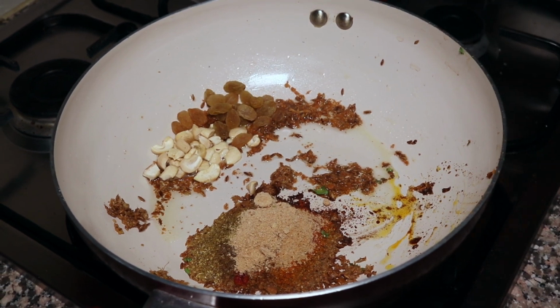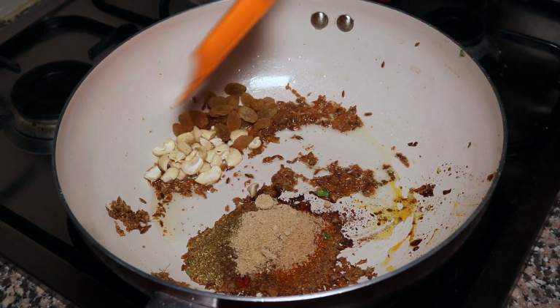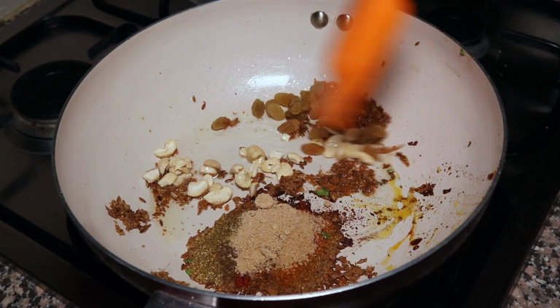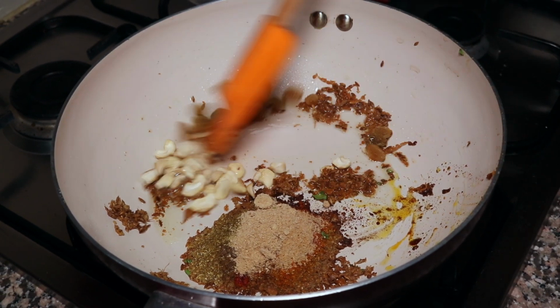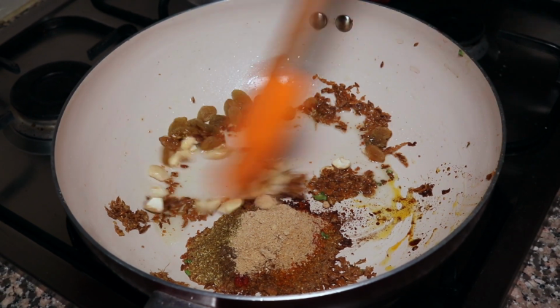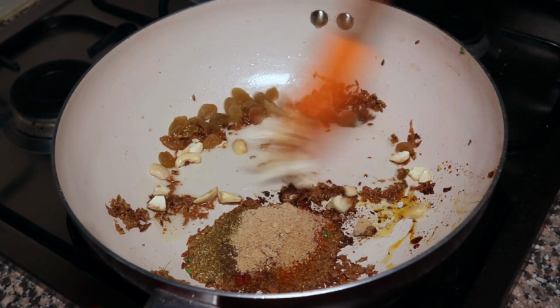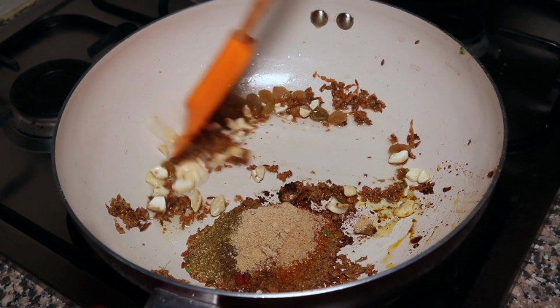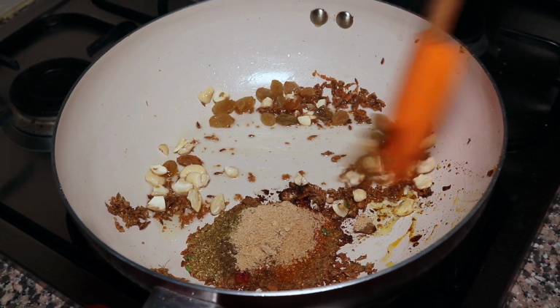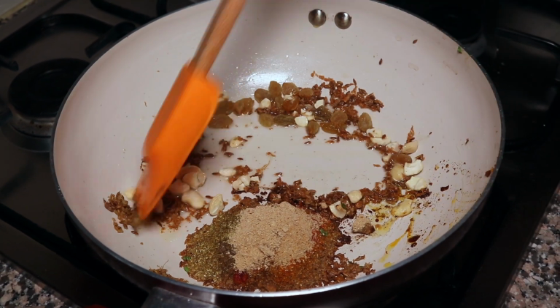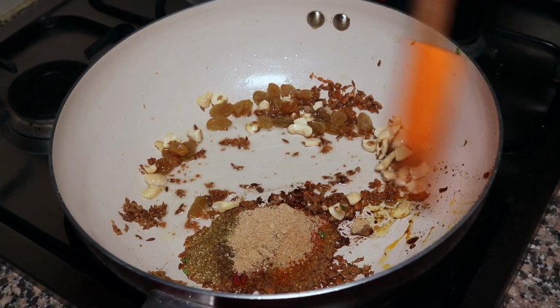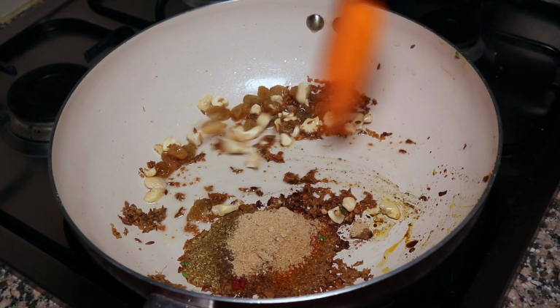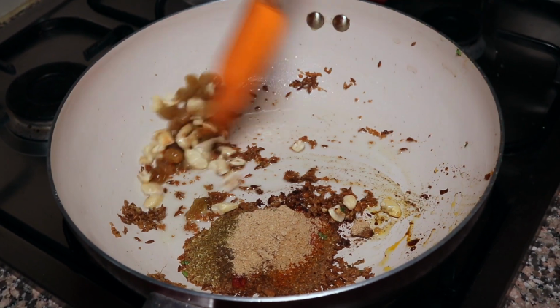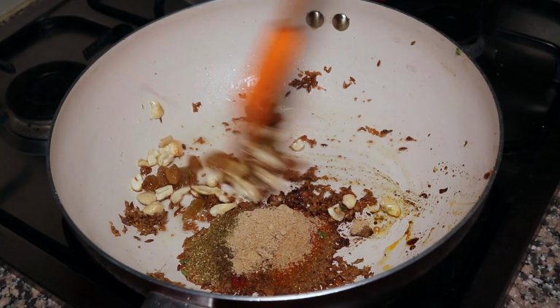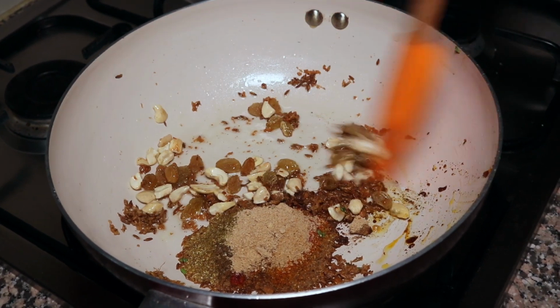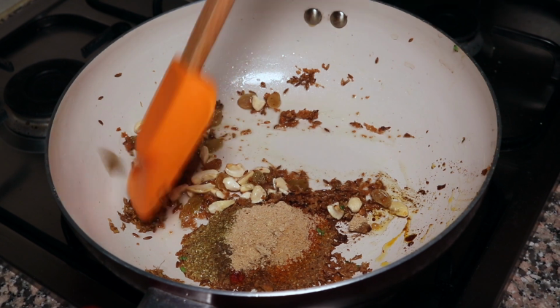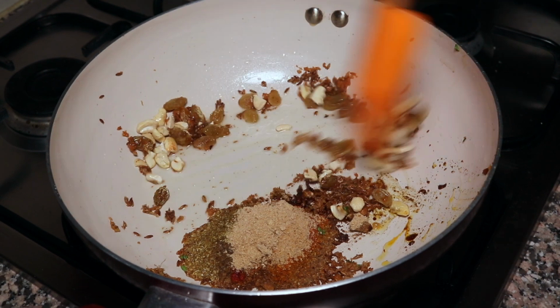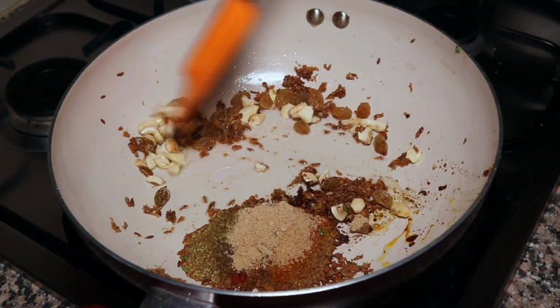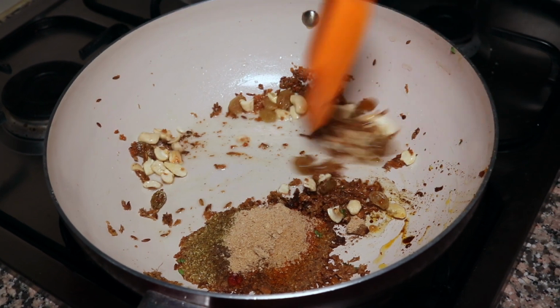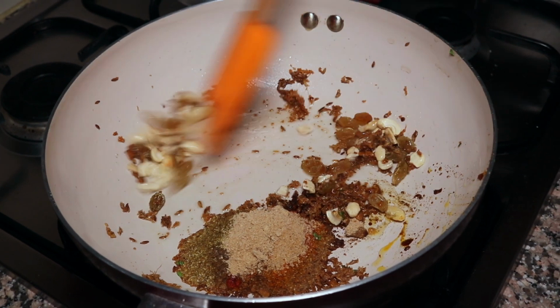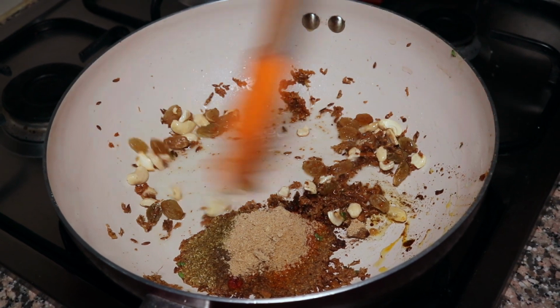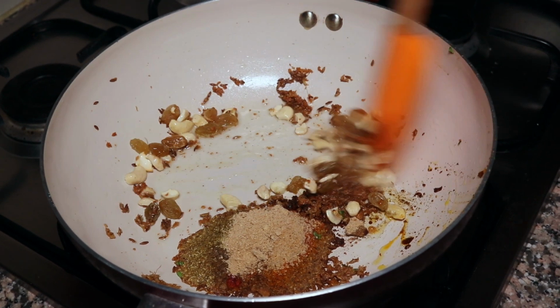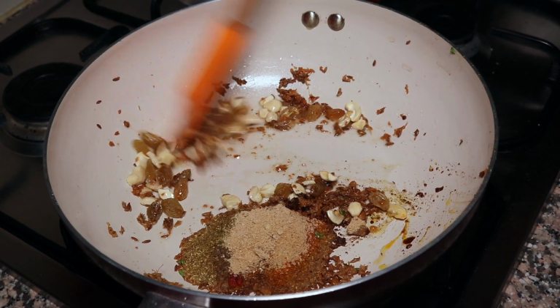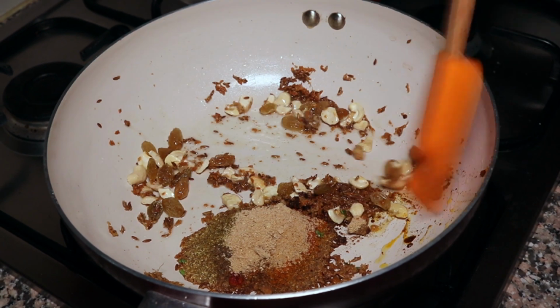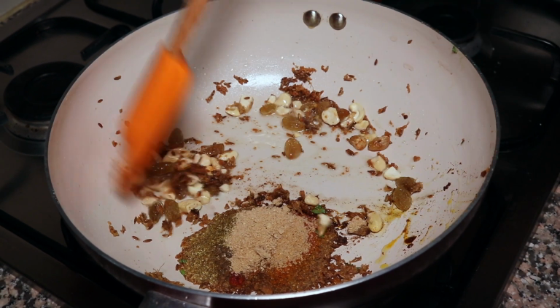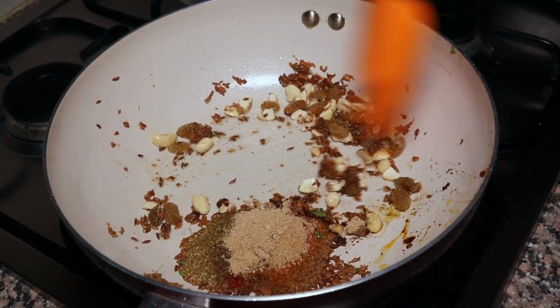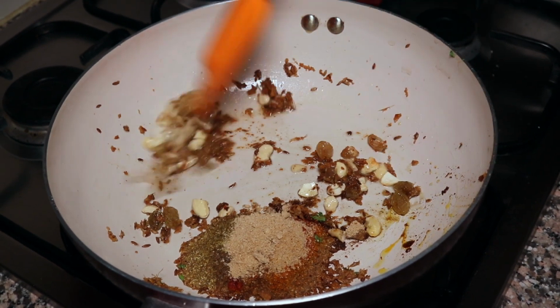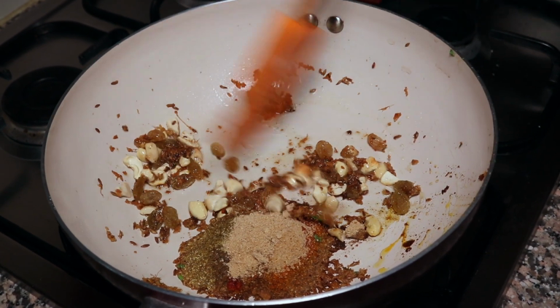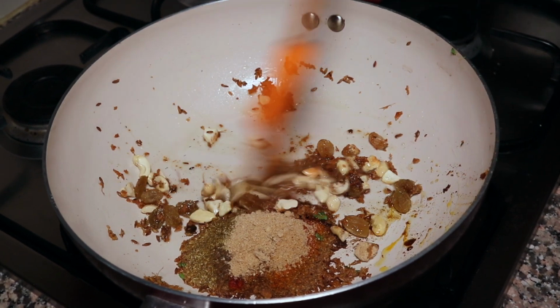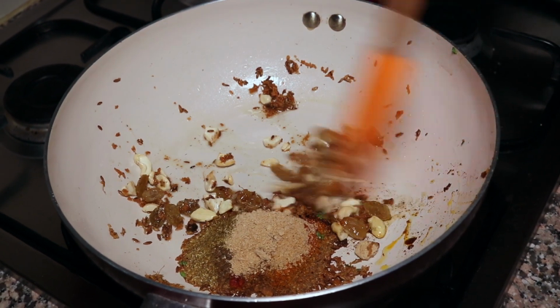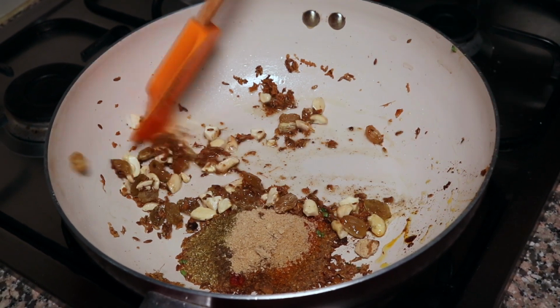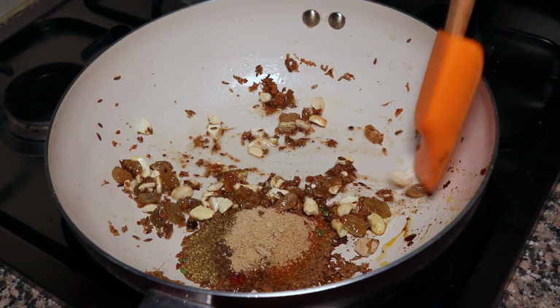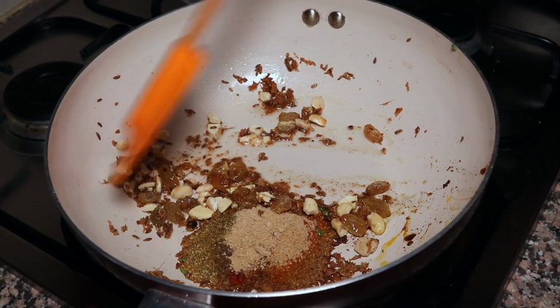We will add all the spices in a little bit at a time. It's a good thing.